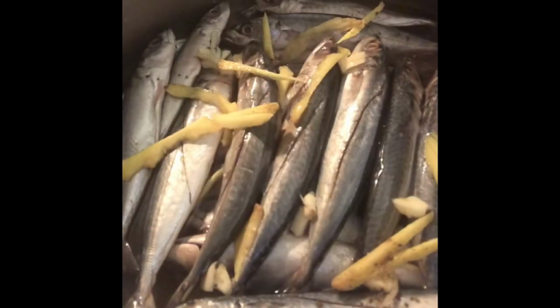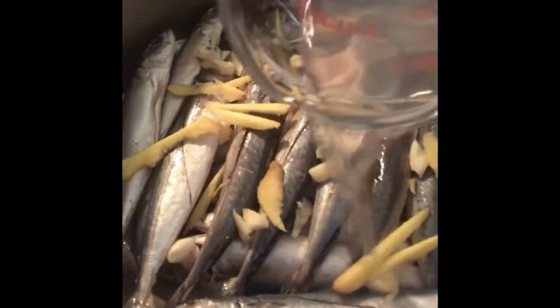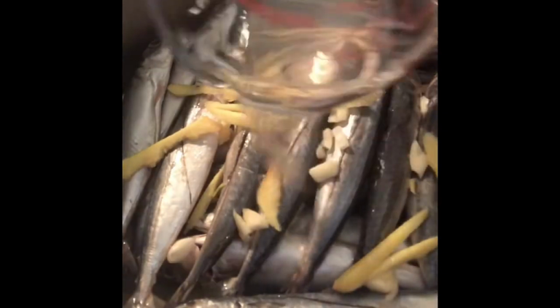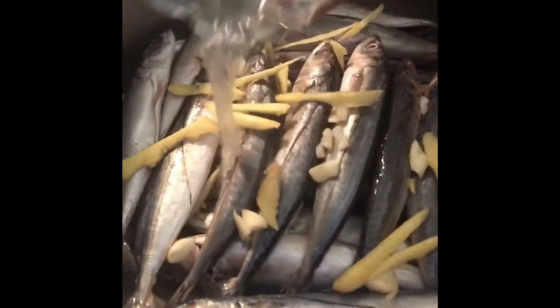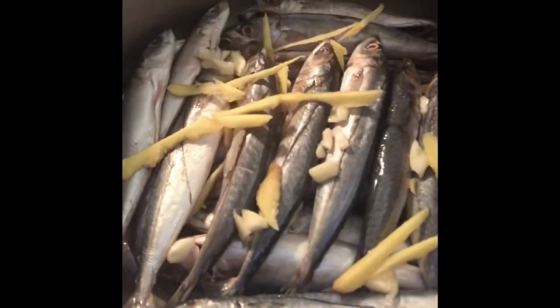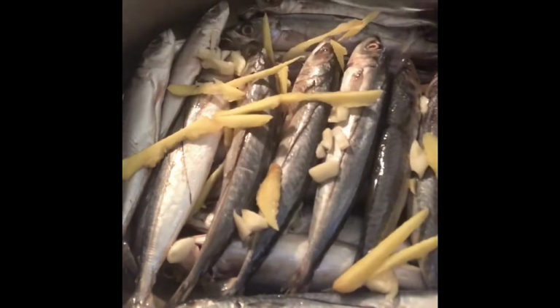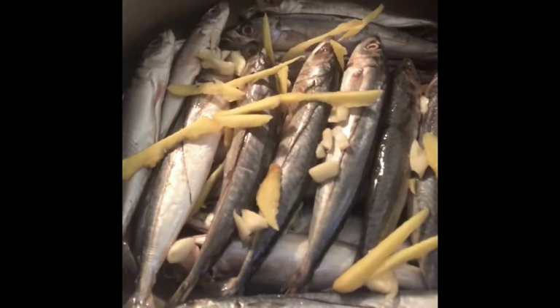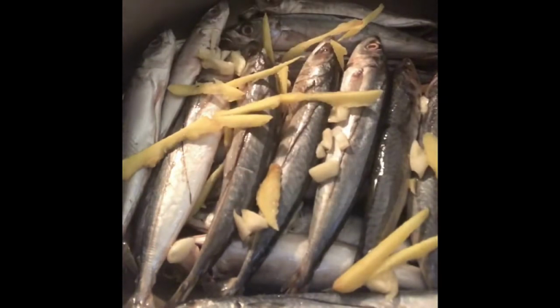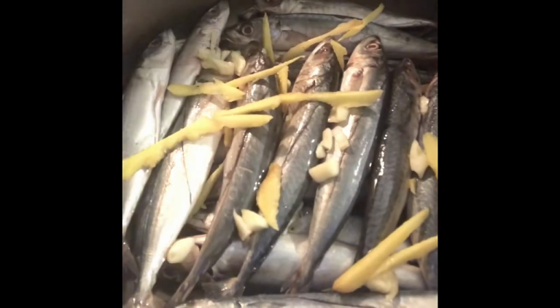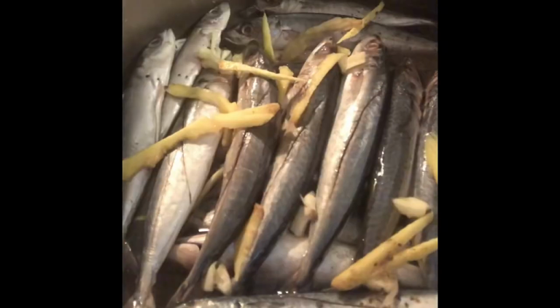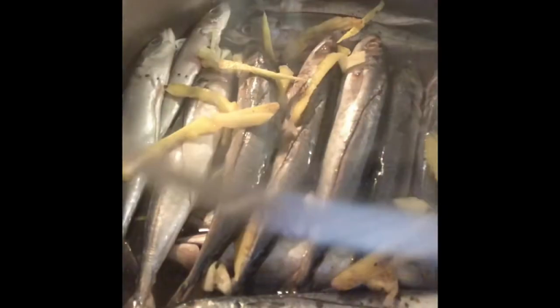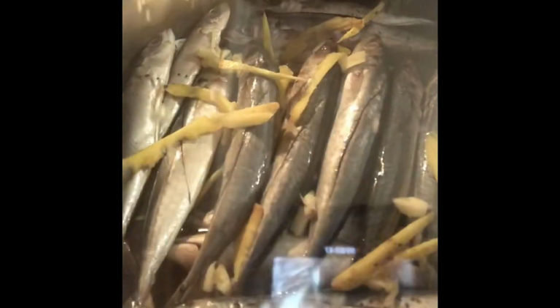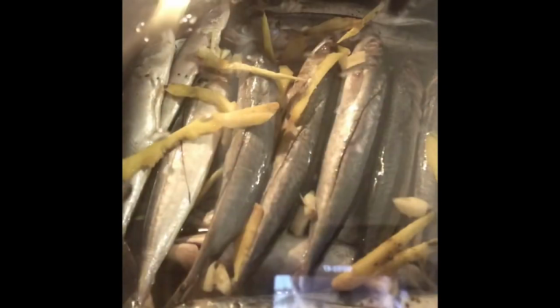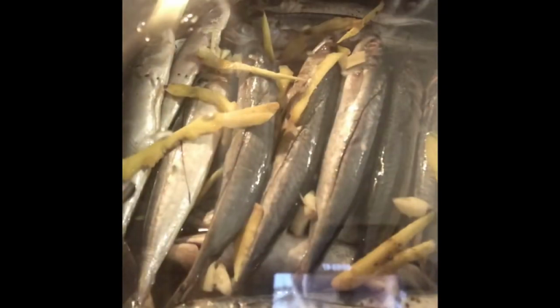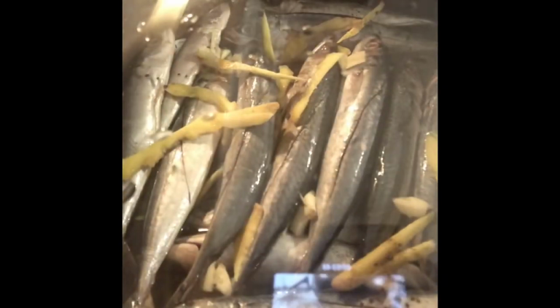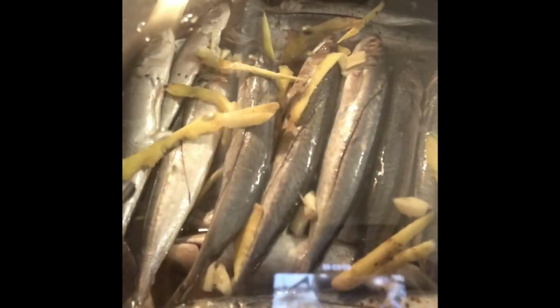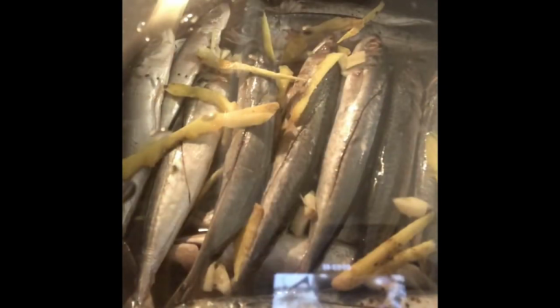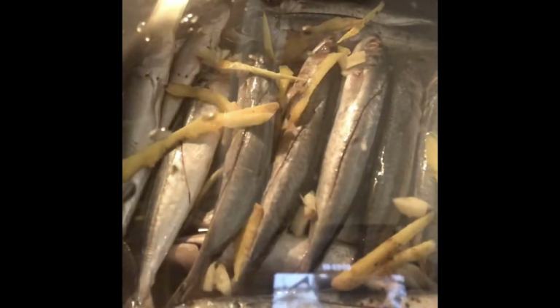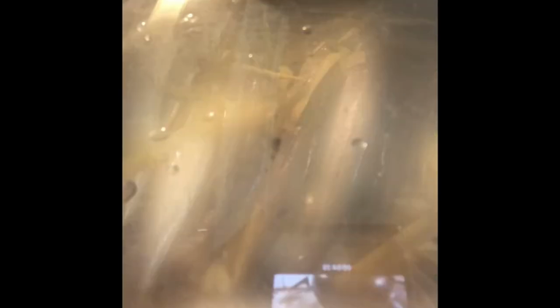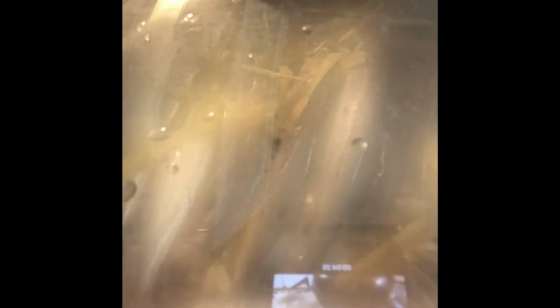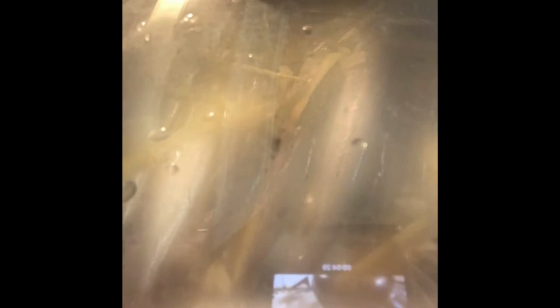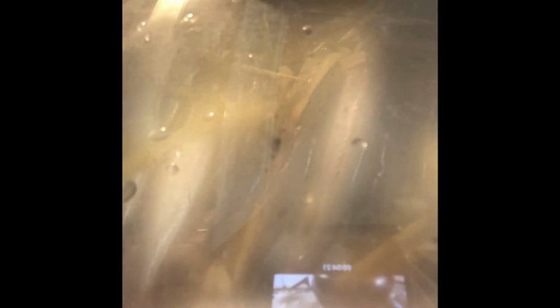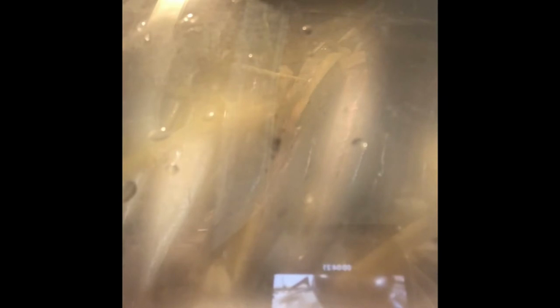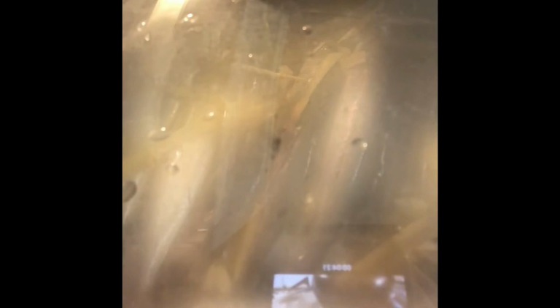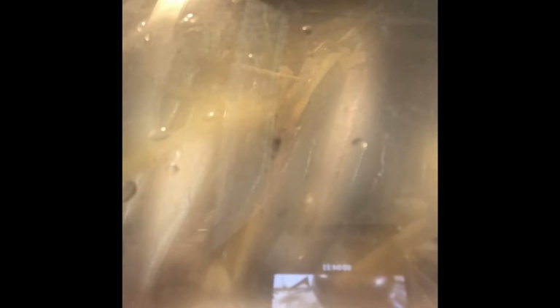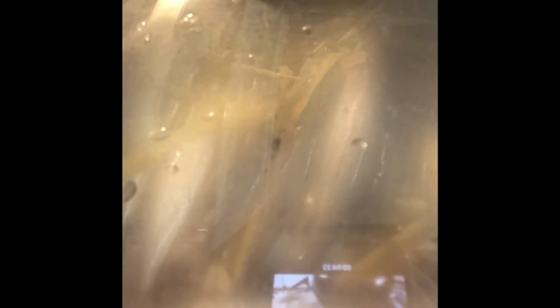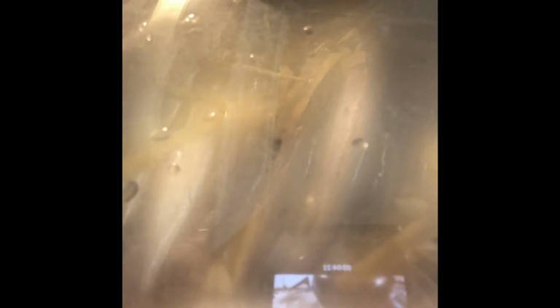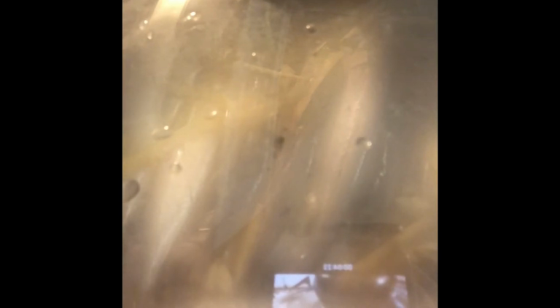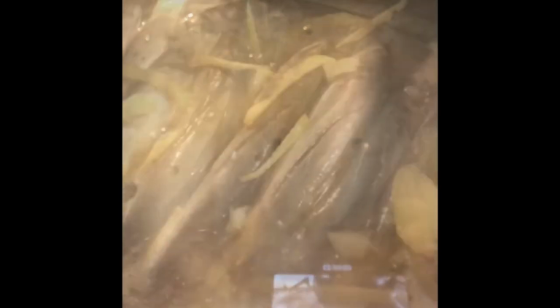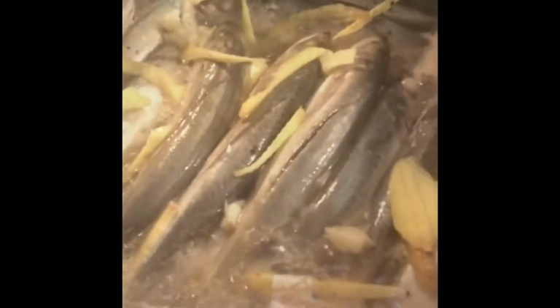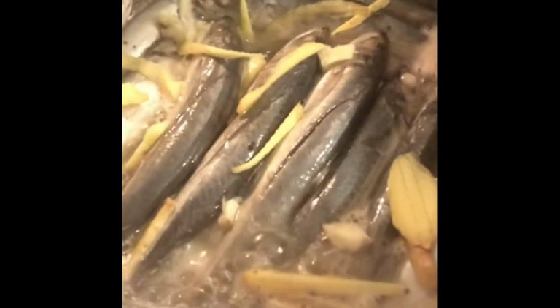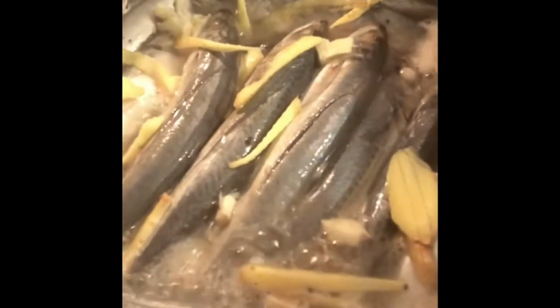Cover and simmer for 30 to 45 minutes. Add more water if needed. Add salt to taste, and stir.